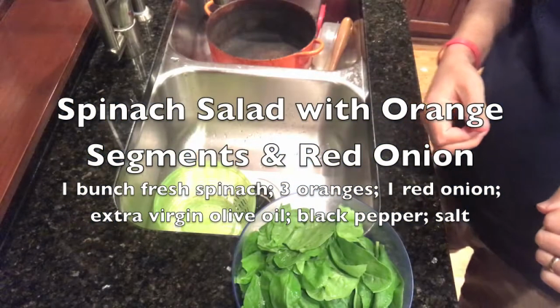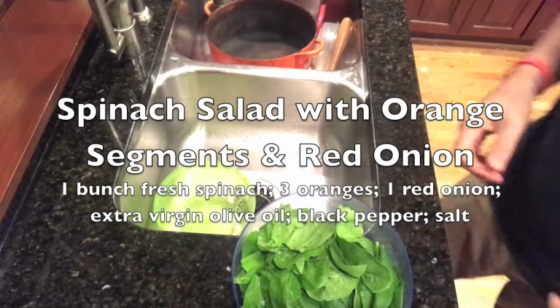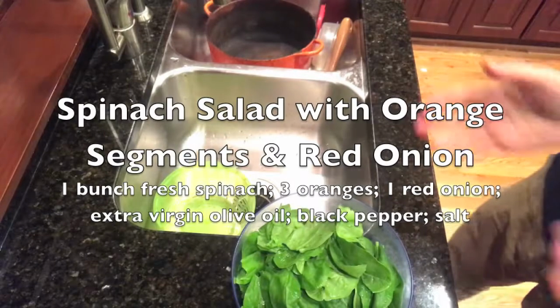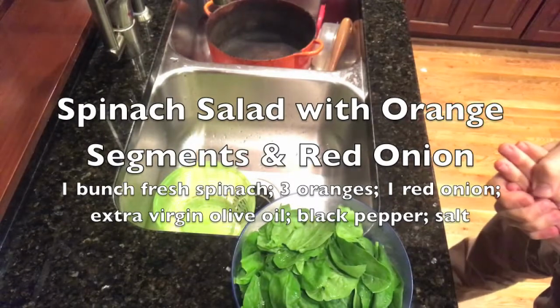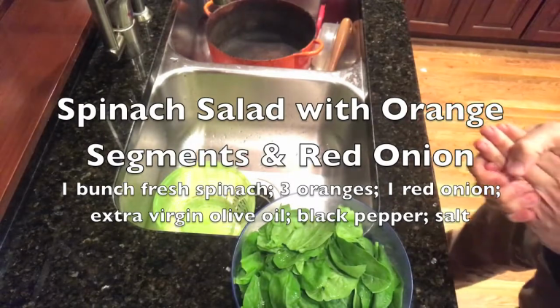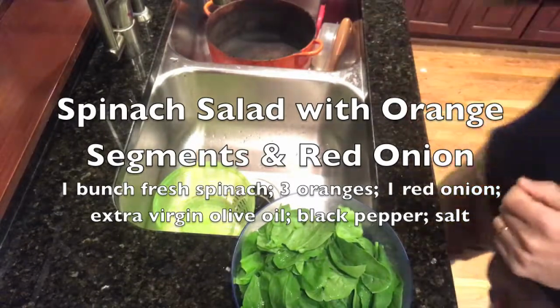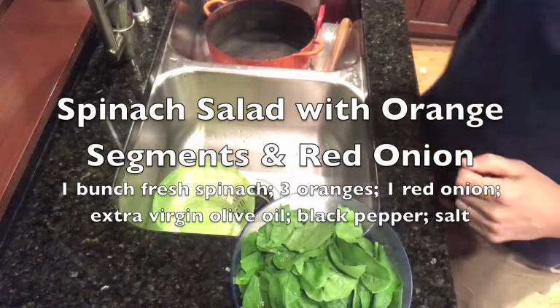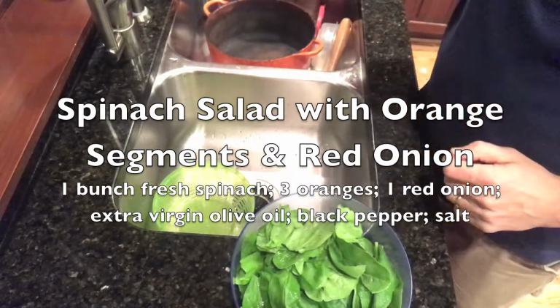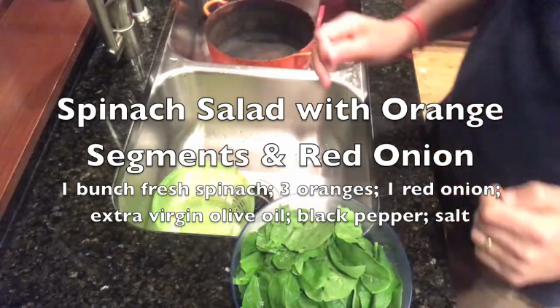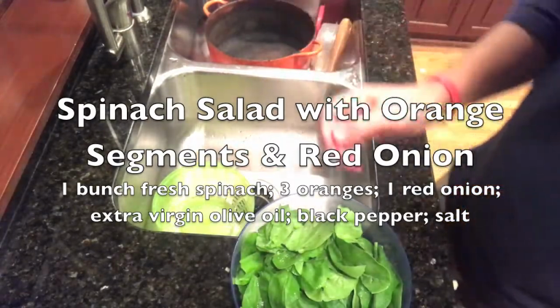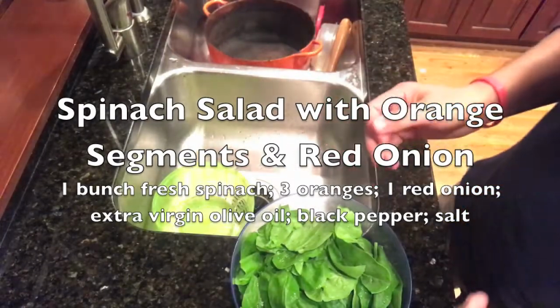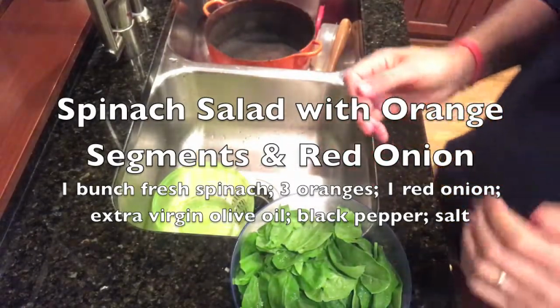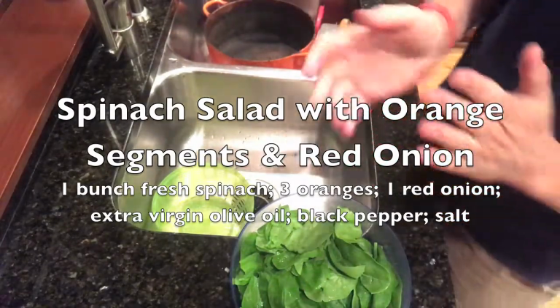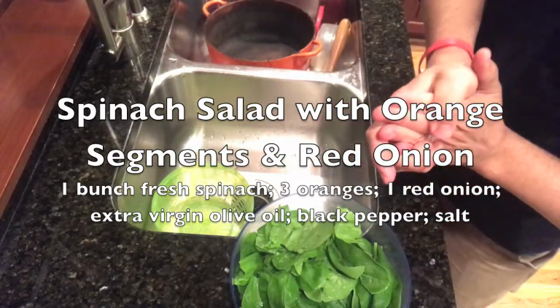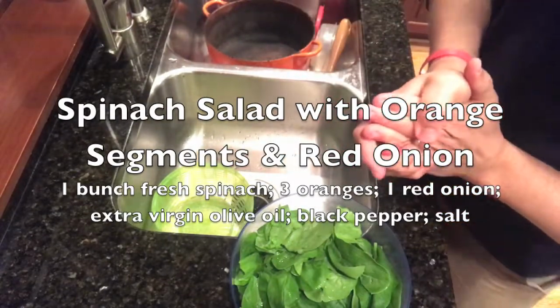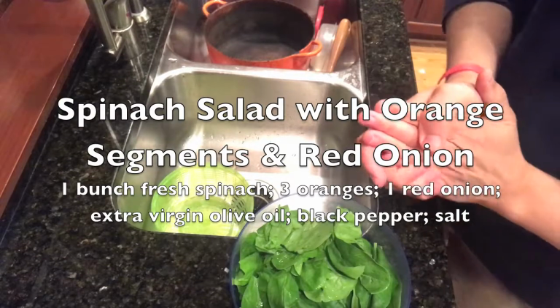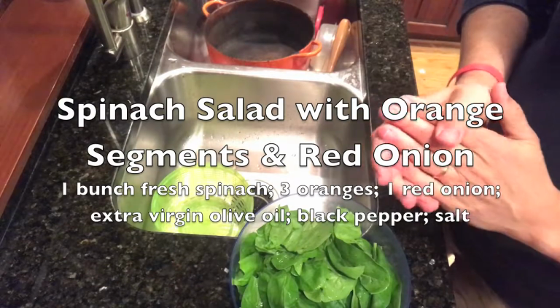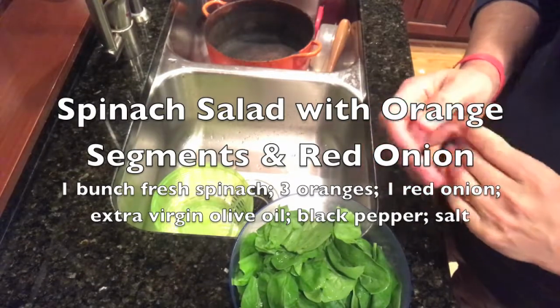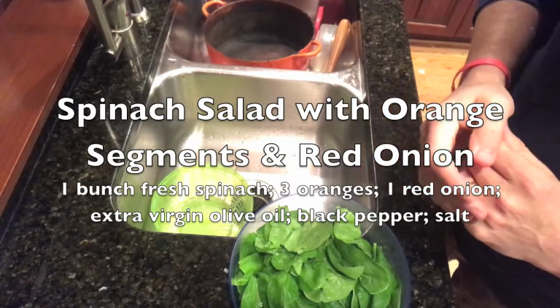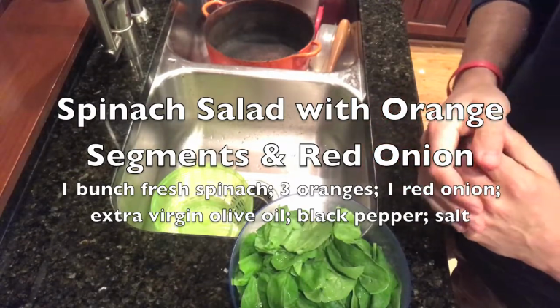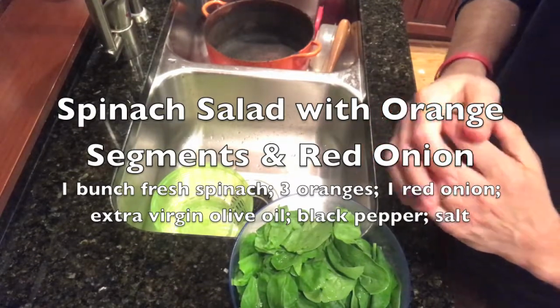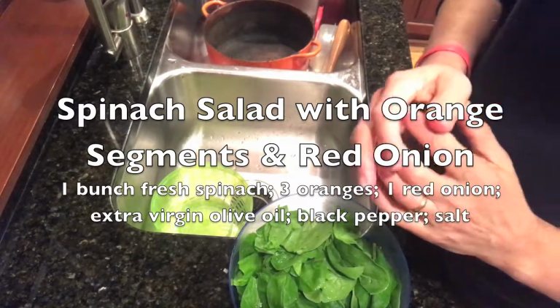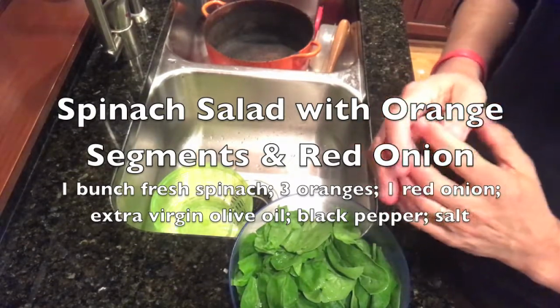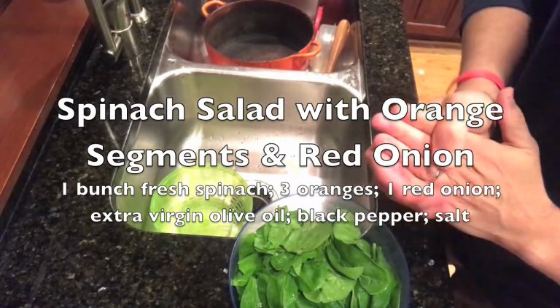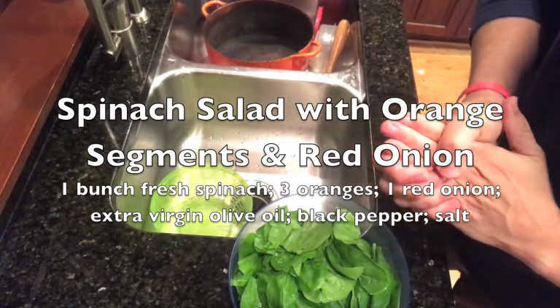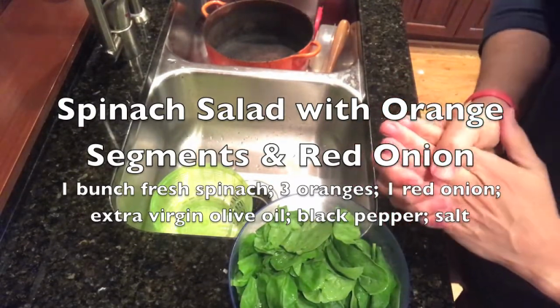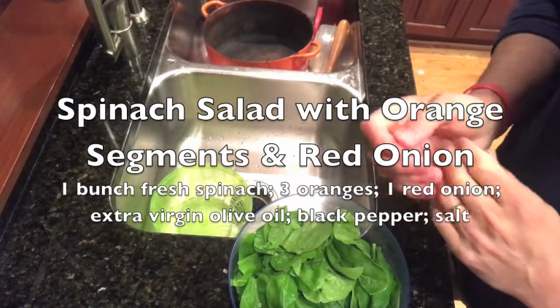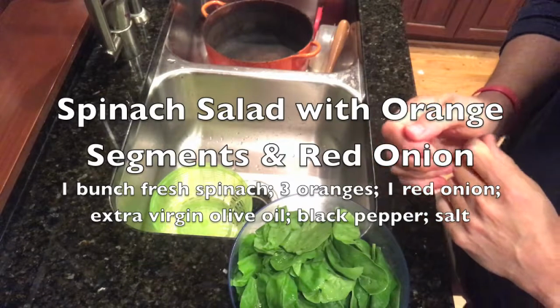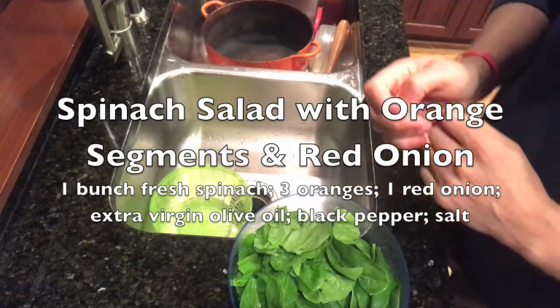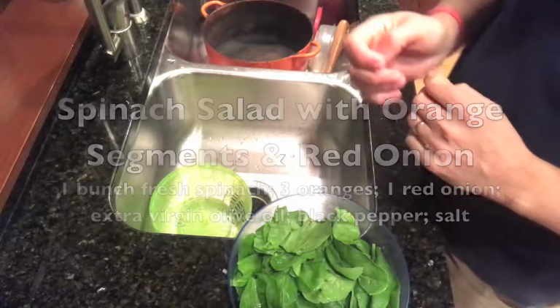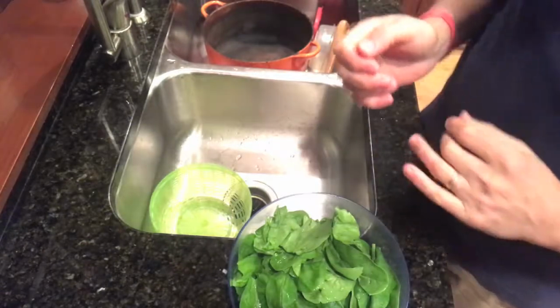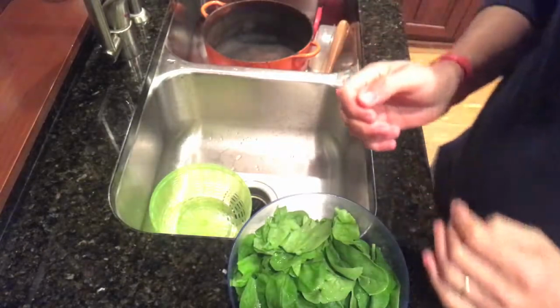Tonight we're gonna make some tasty stuff. We're gonna start with a spinach salad with oranges and red onions that you guys love.